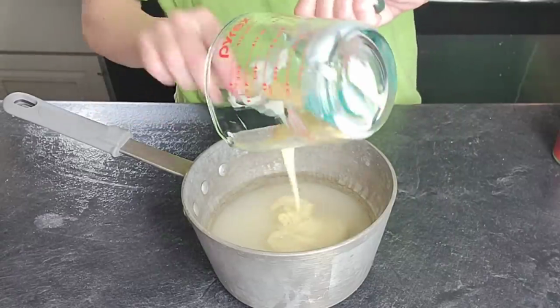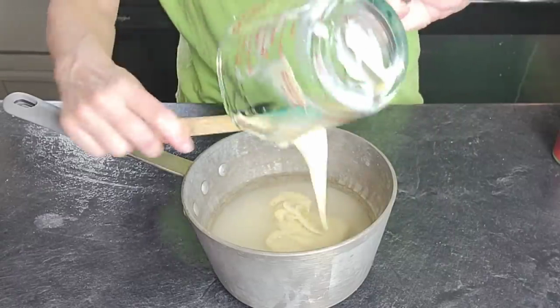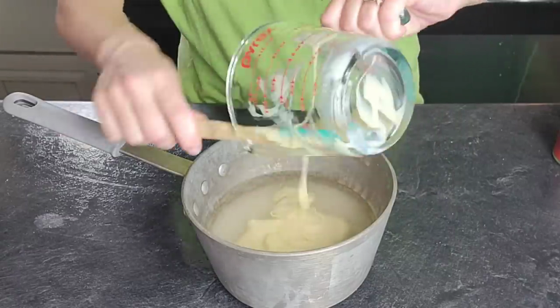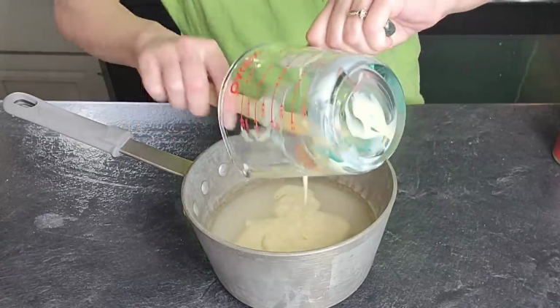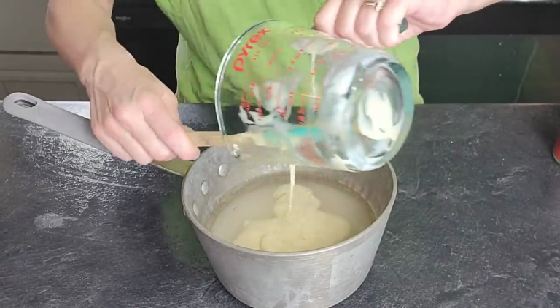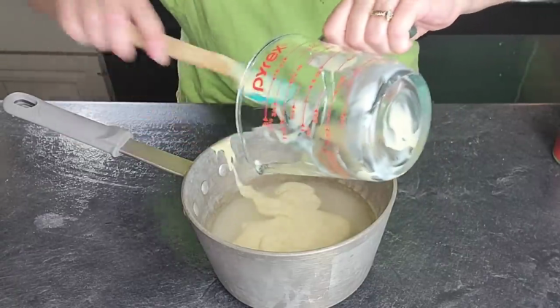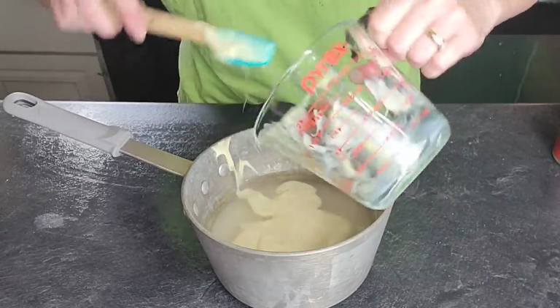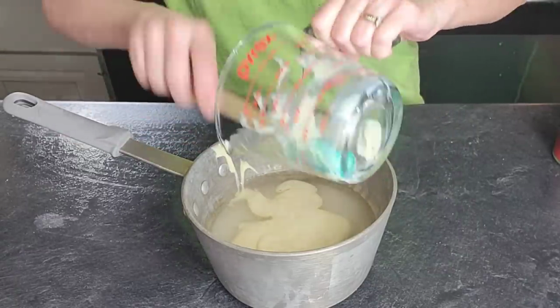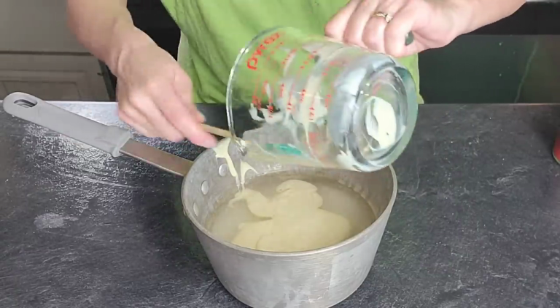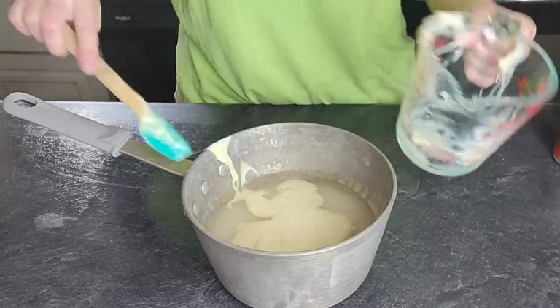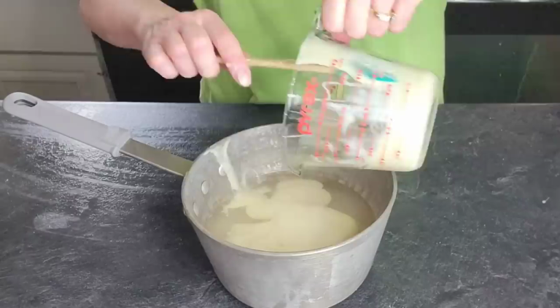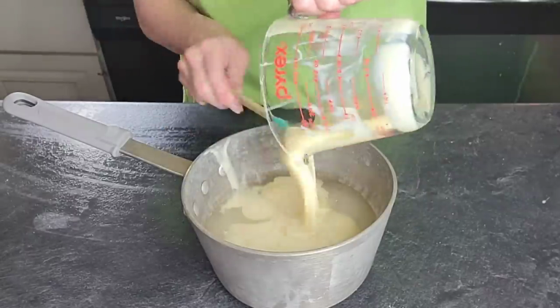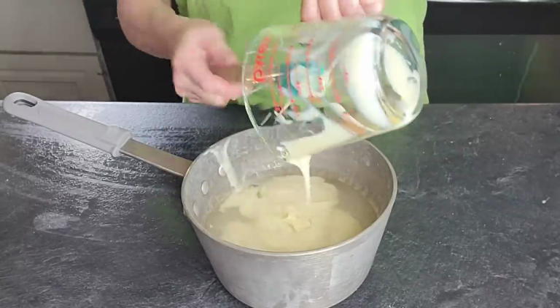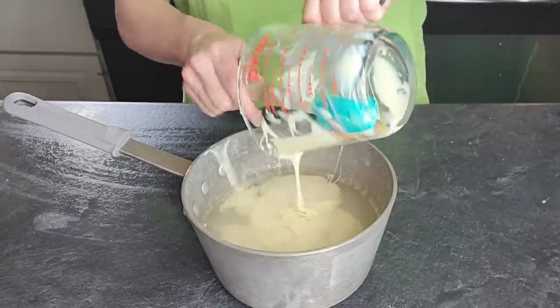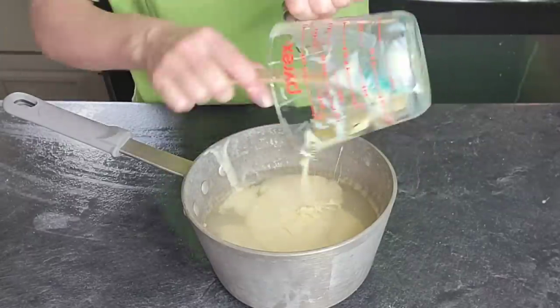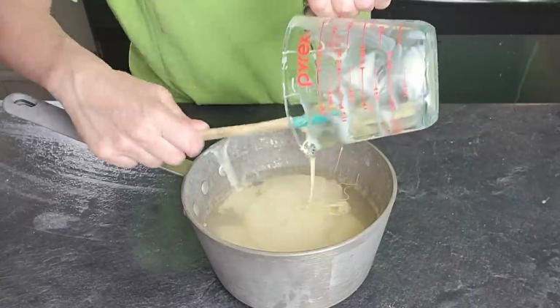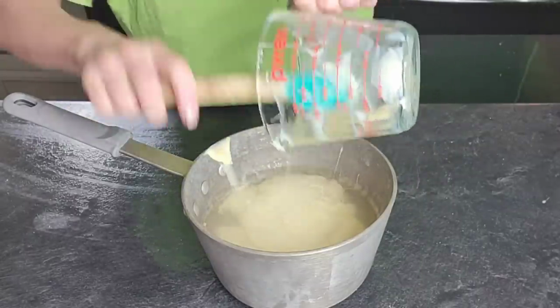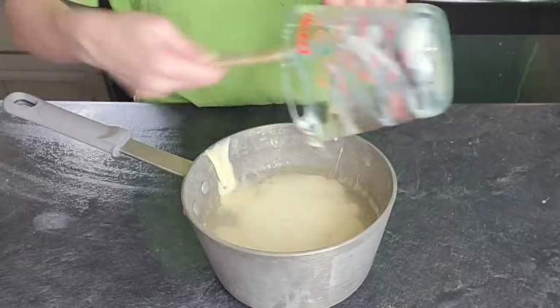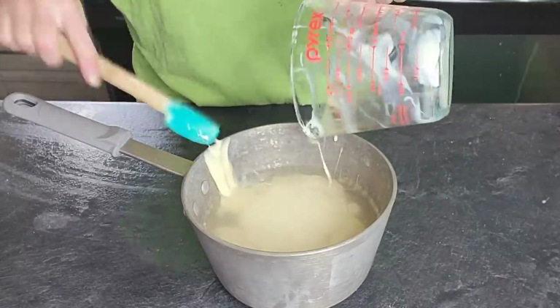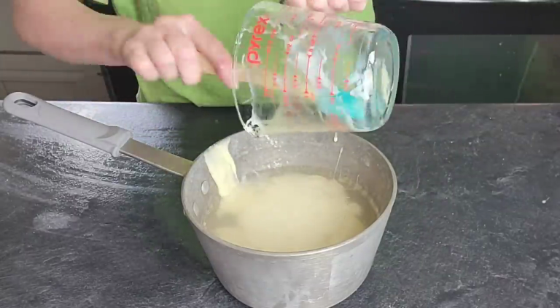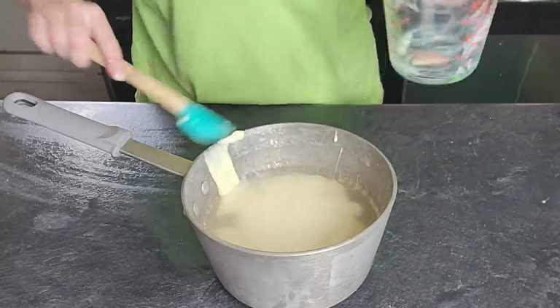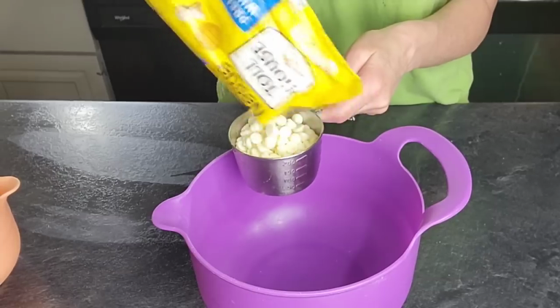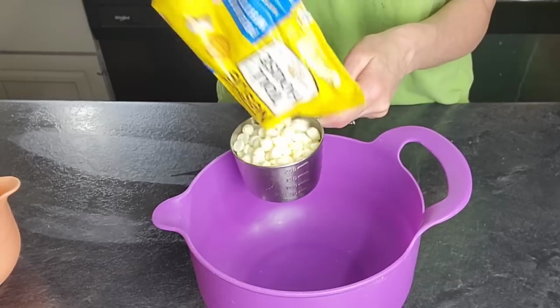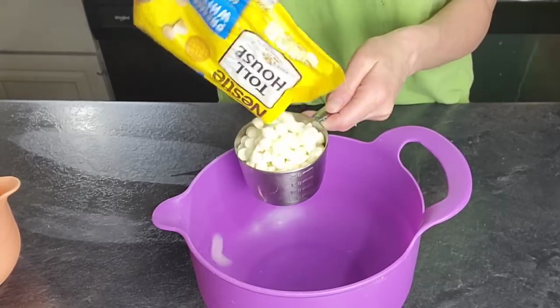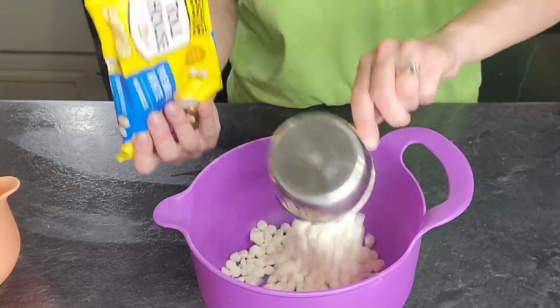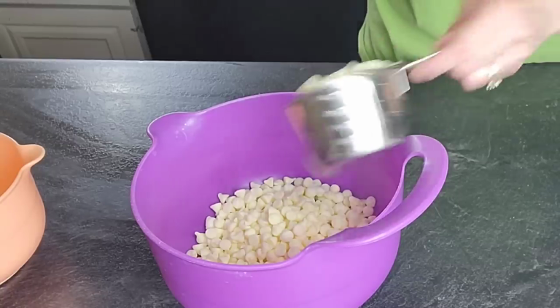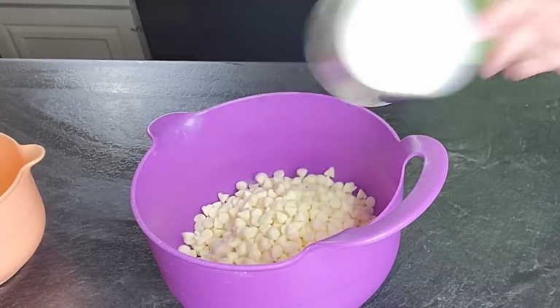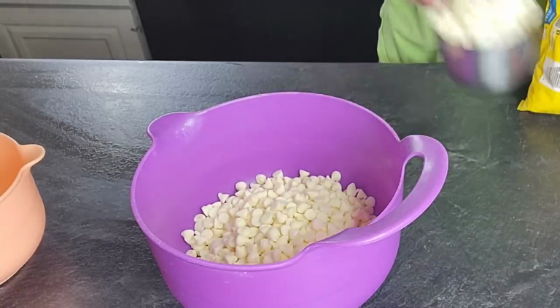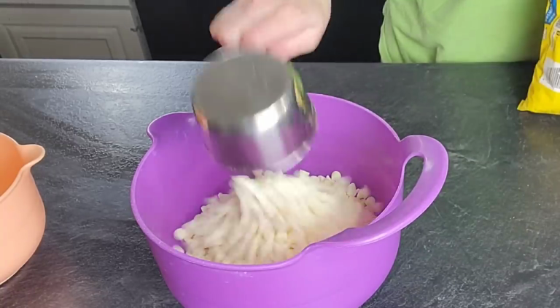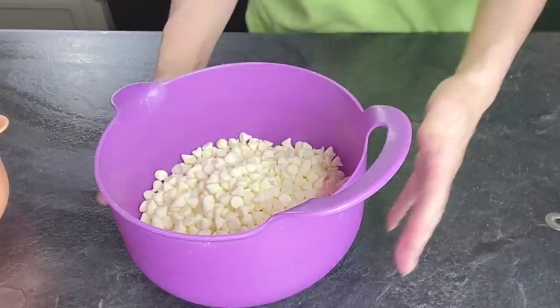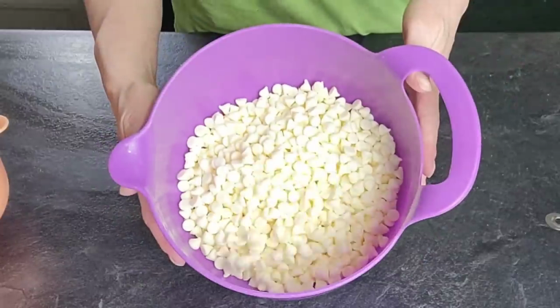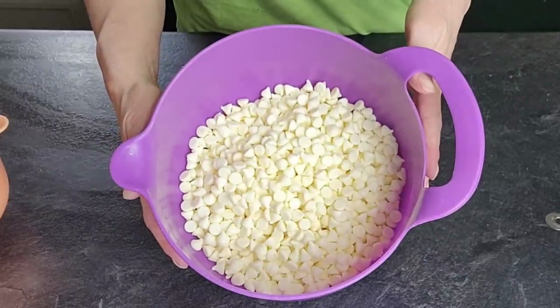In the meantime, we're going to use water and some sugar — granulated sugar — and some sweetened condensed milk. Go ahead and mix that together, put it on your stovetop, and get it to a simmer.